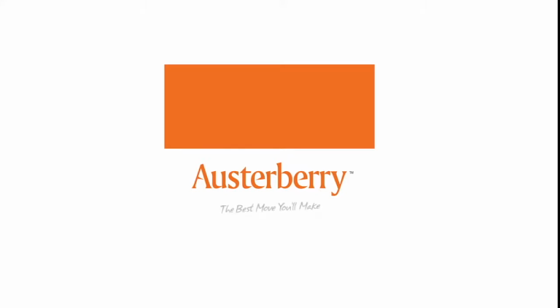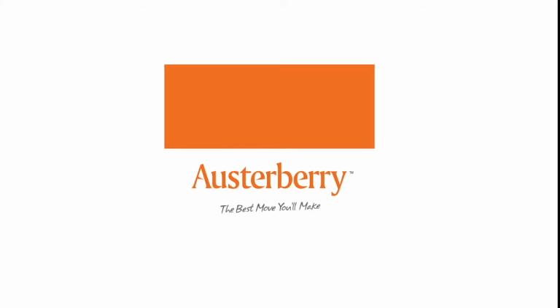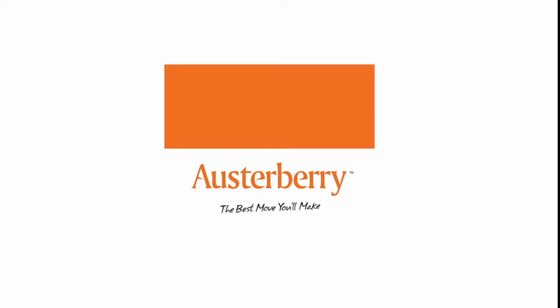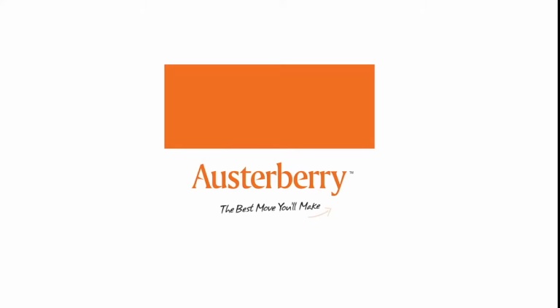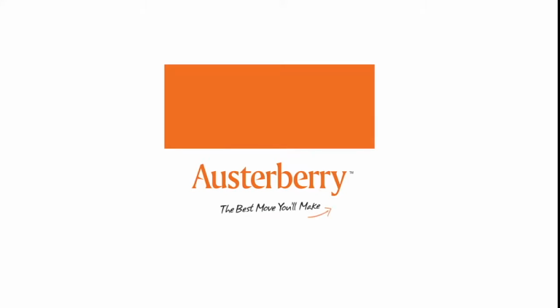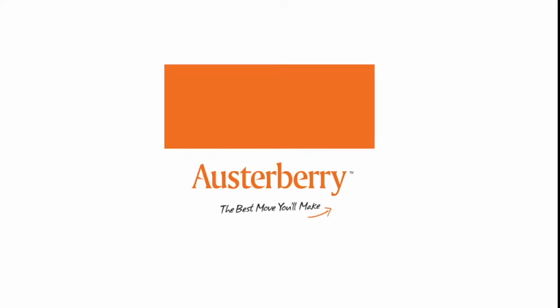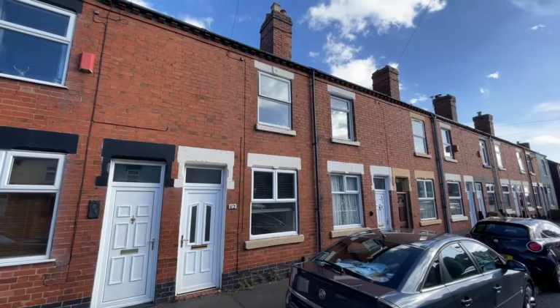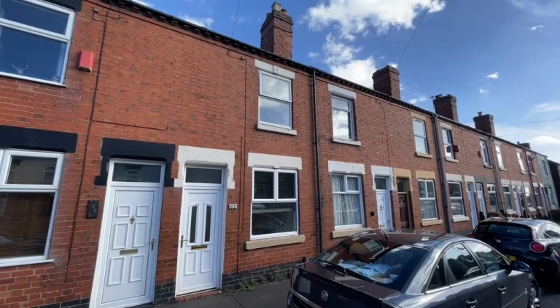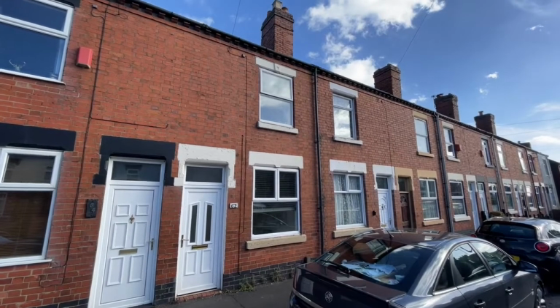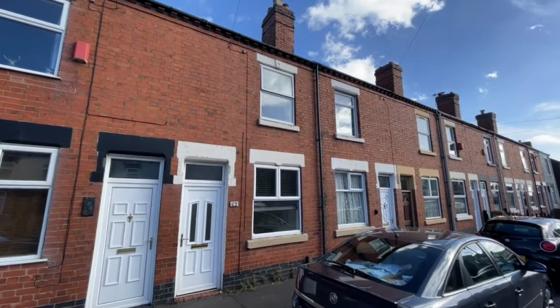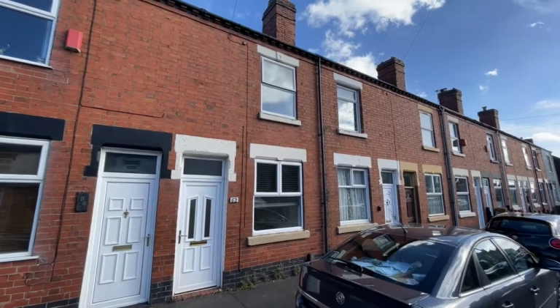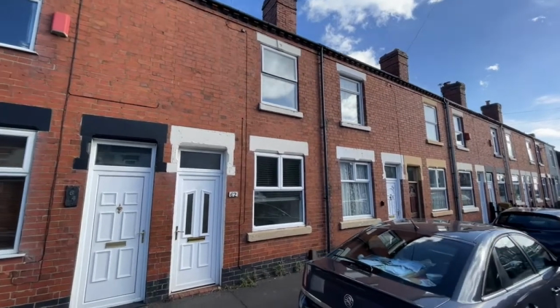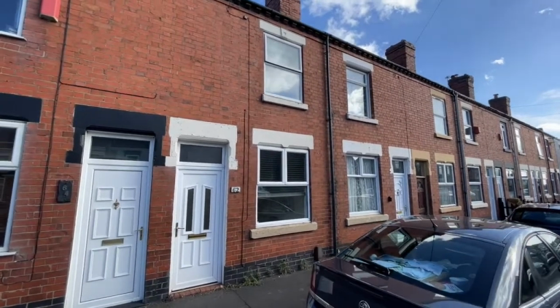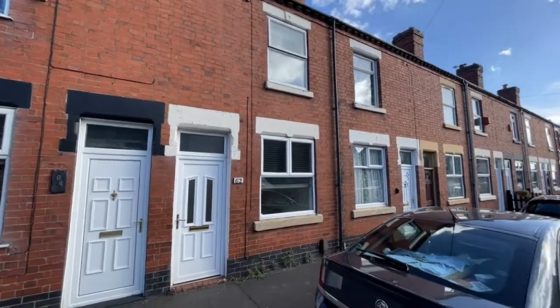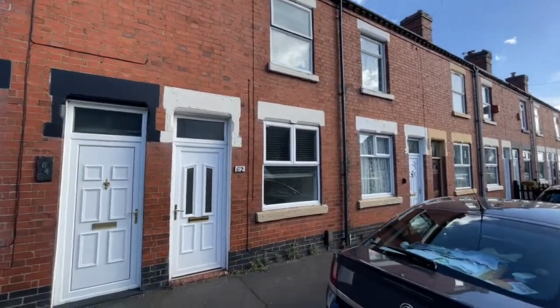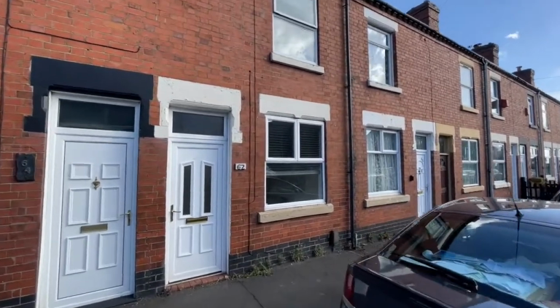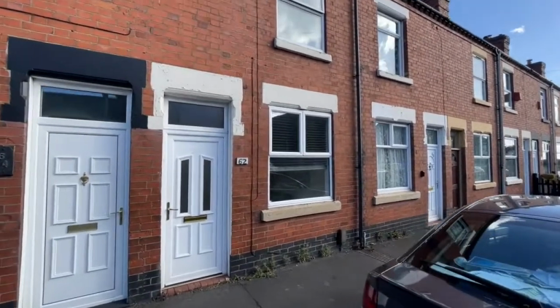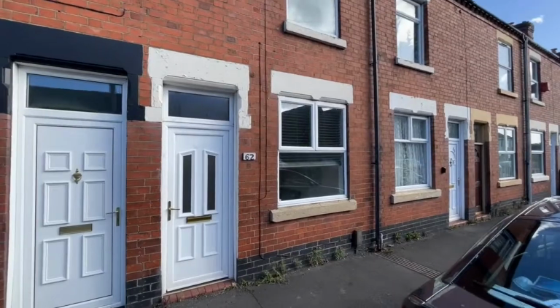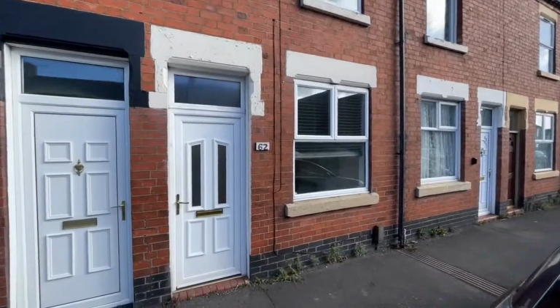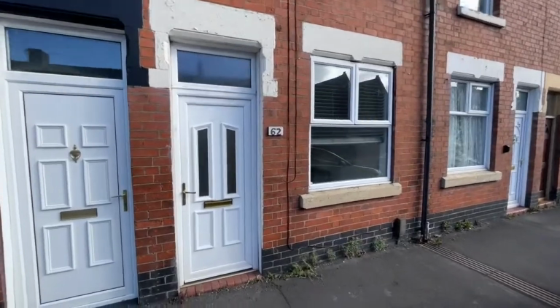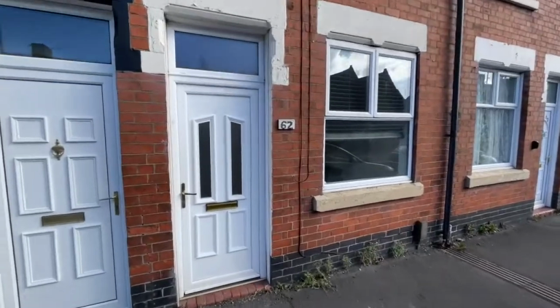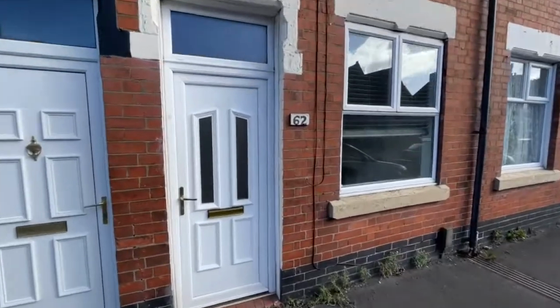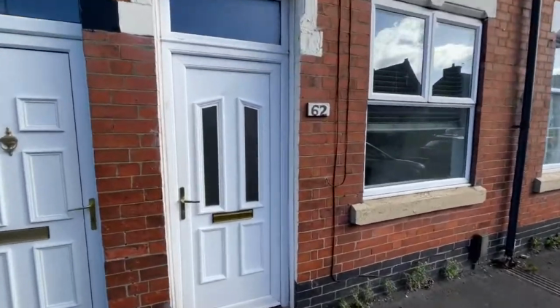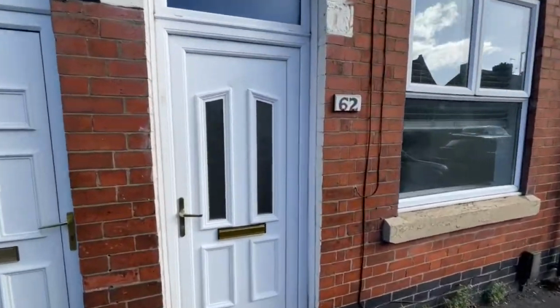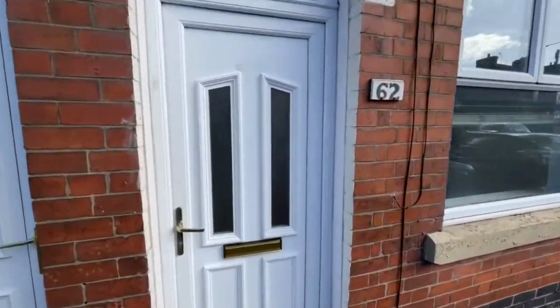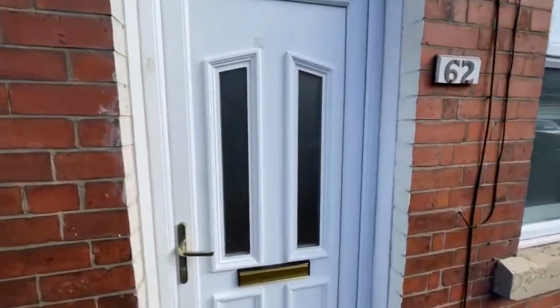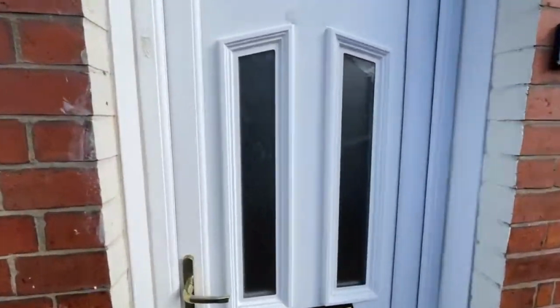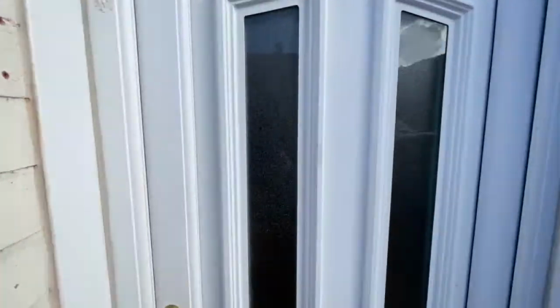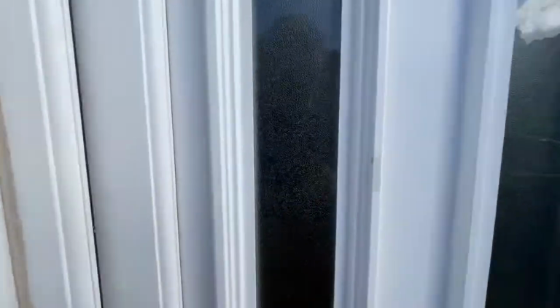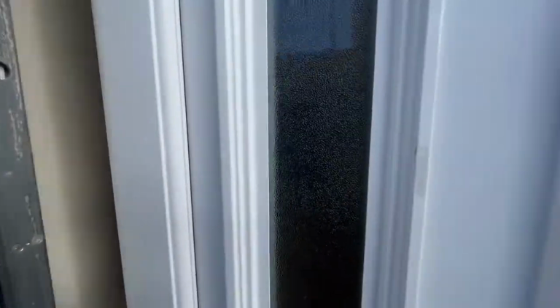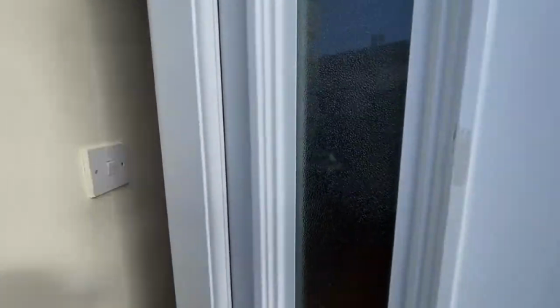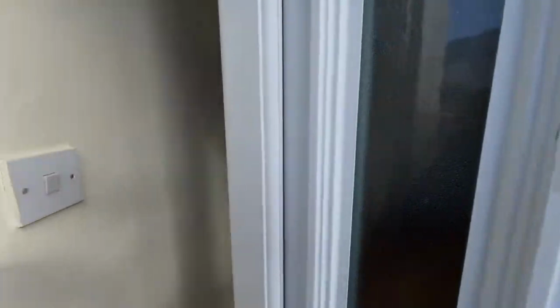This two bedroom terrace type house on Liverpool Road, Red Street, Newcastle is available to let now. Let's go inside and take a look around.